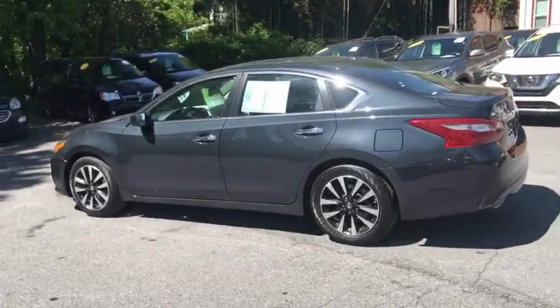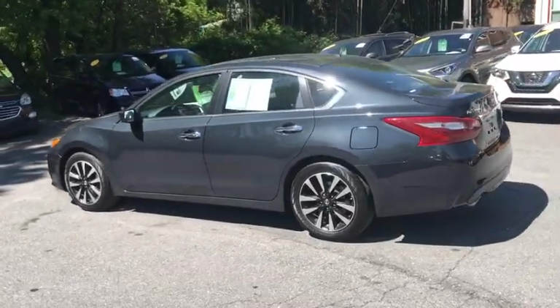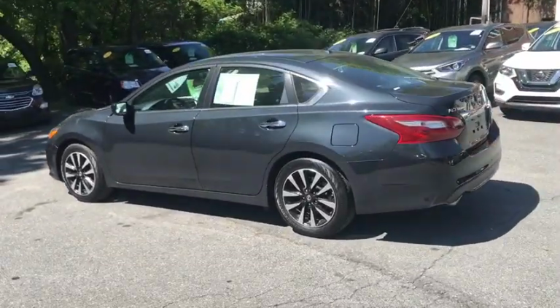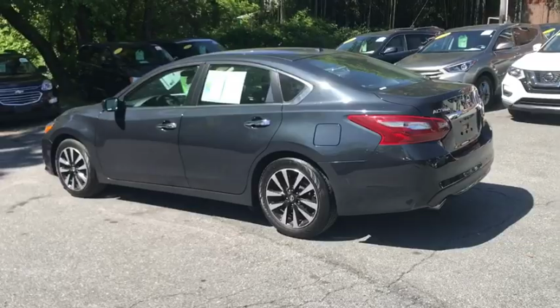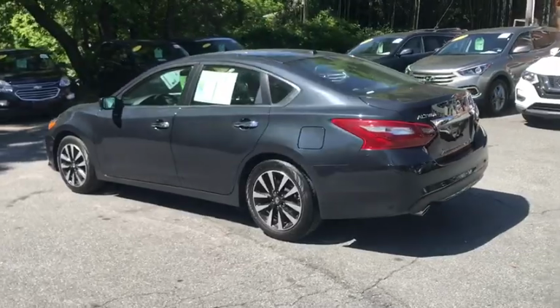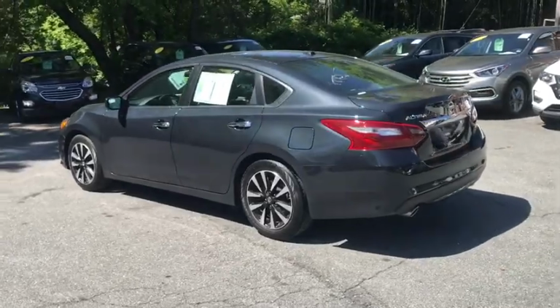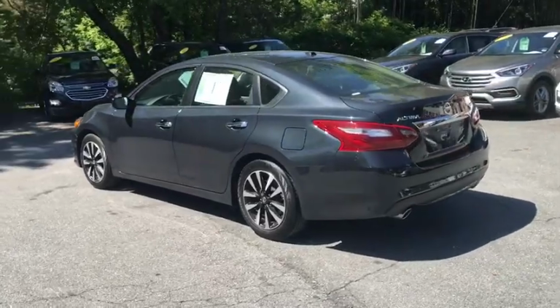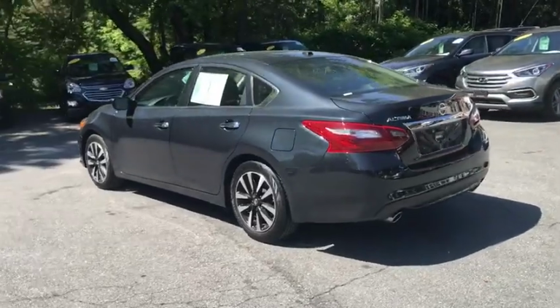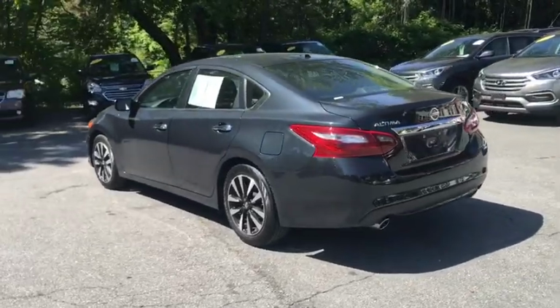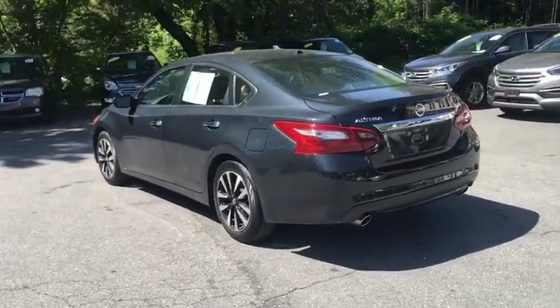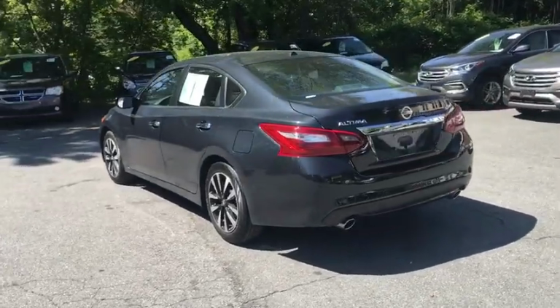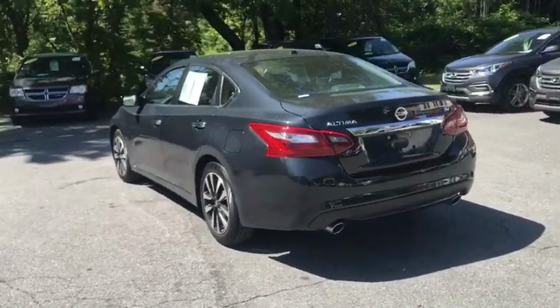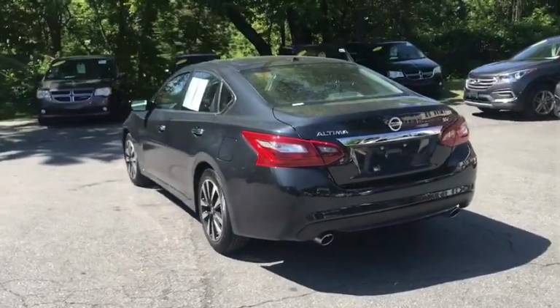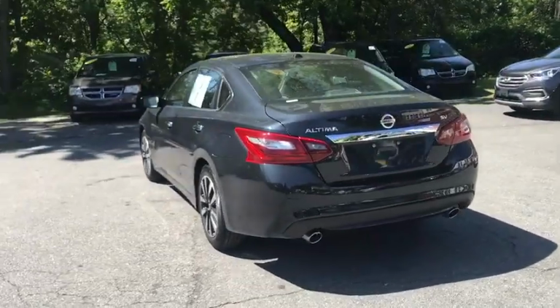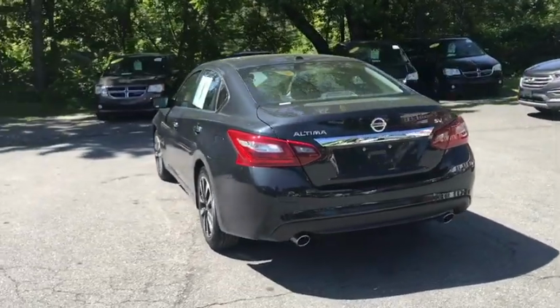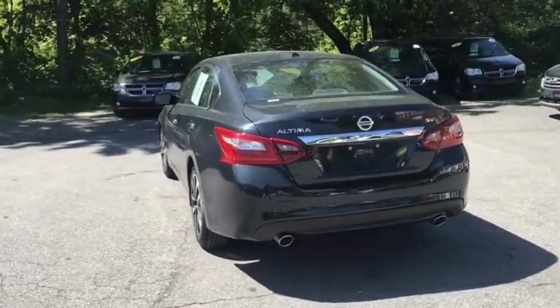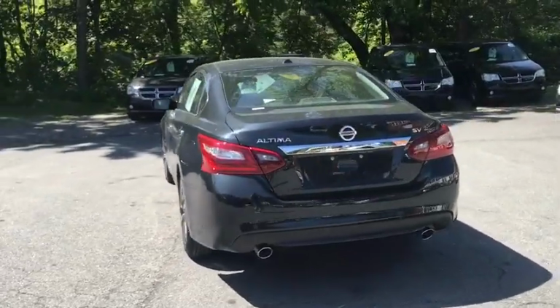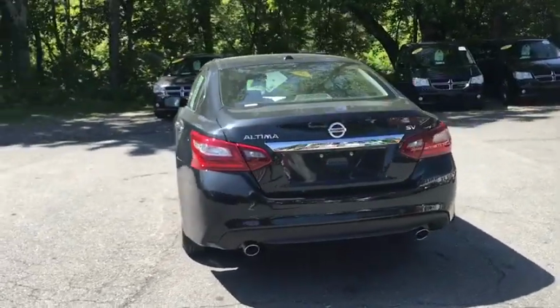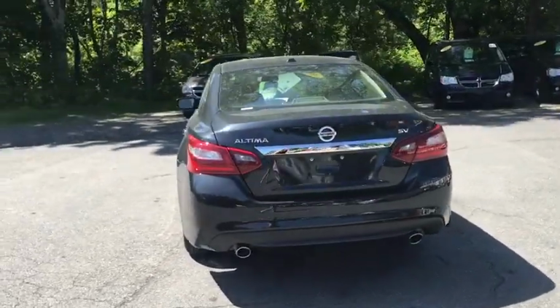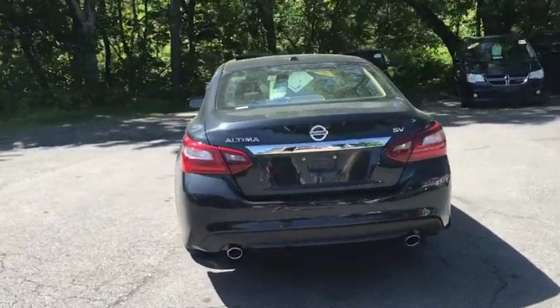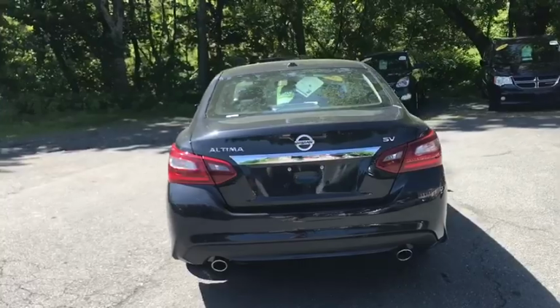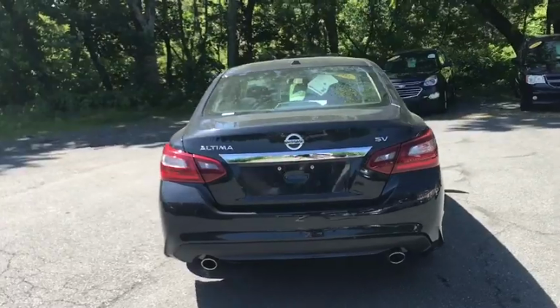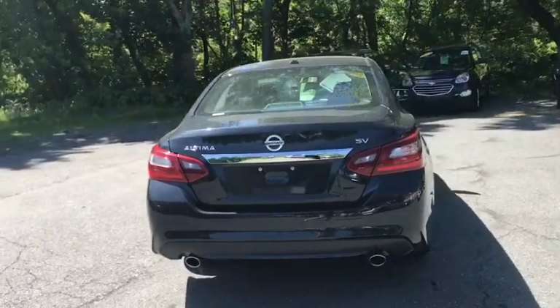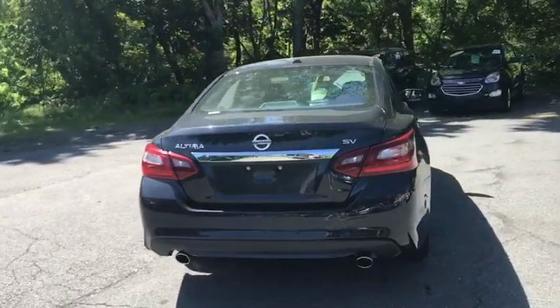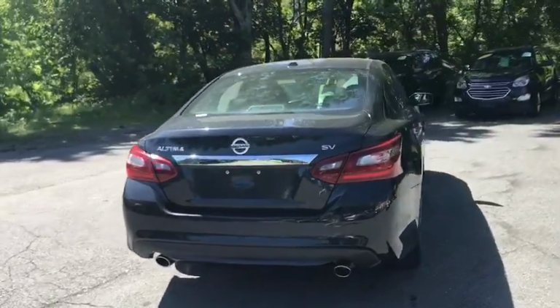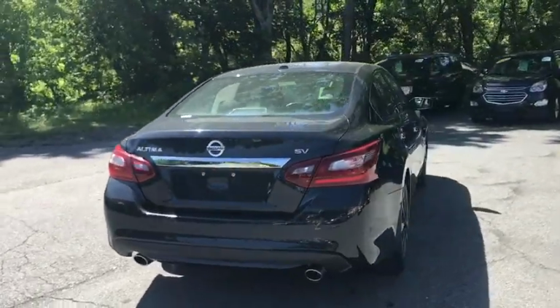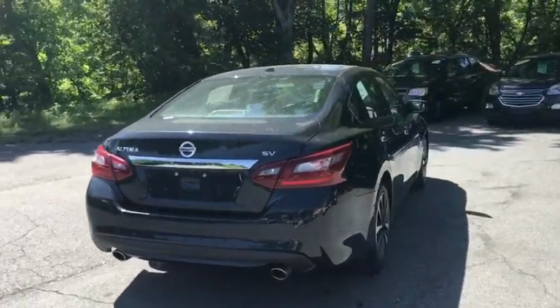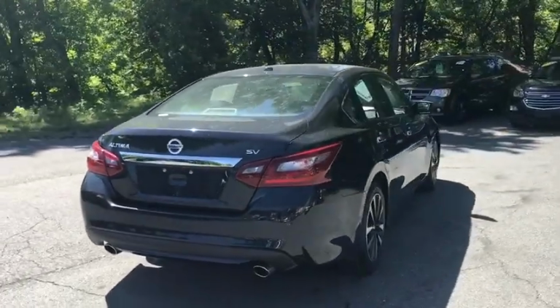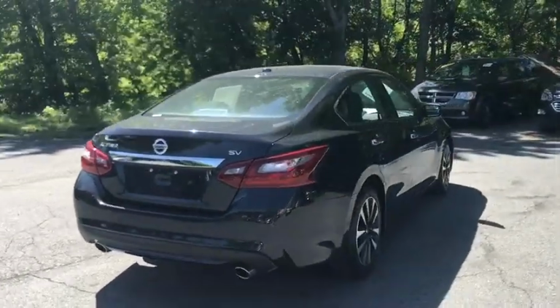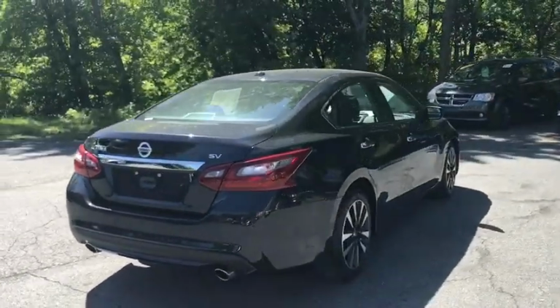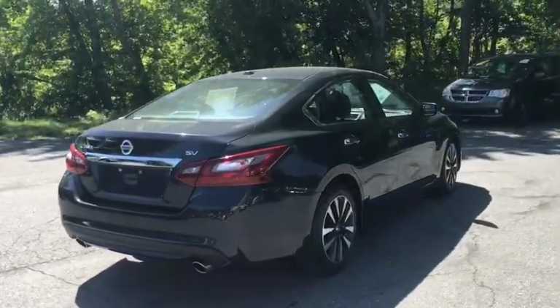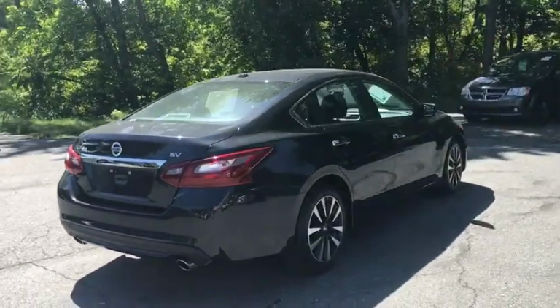This vehicle has less than 45,000 miles. Here are some of this vehicle's great options: traction control, dual airbags, alloy wheels, power steering.